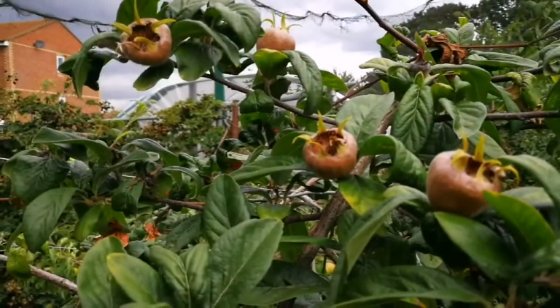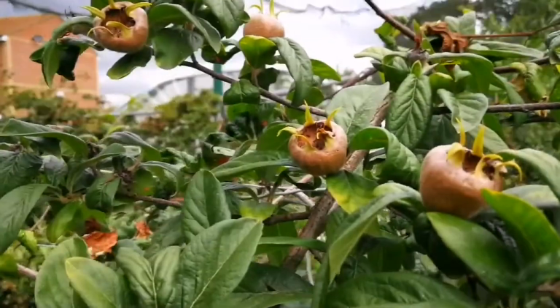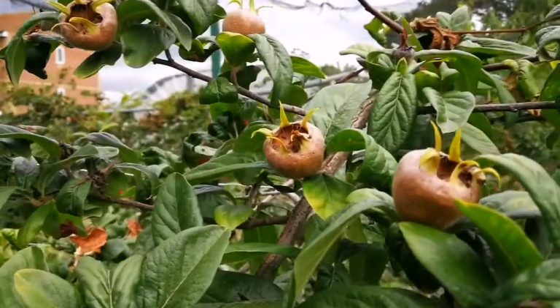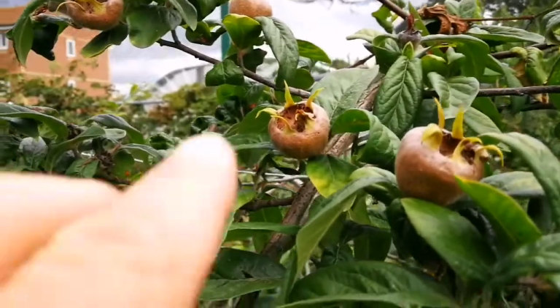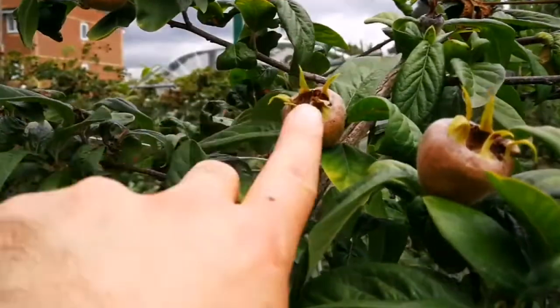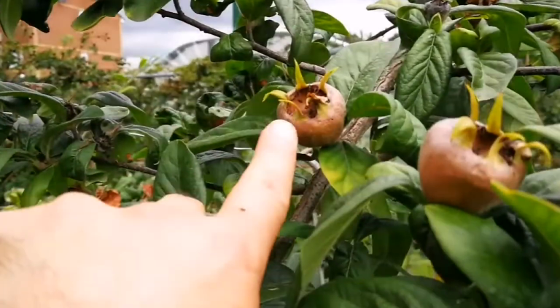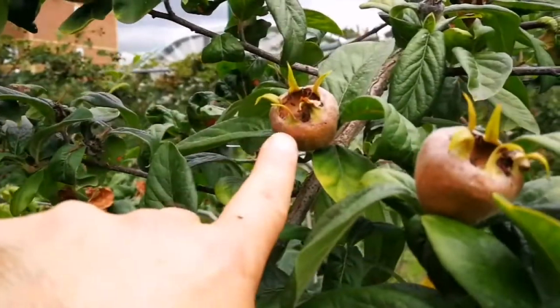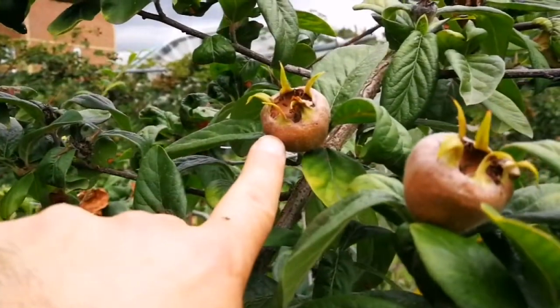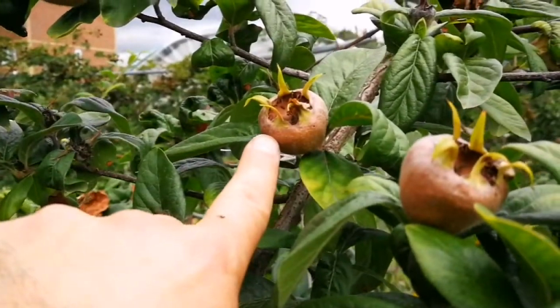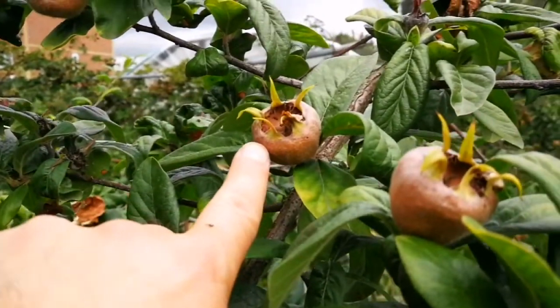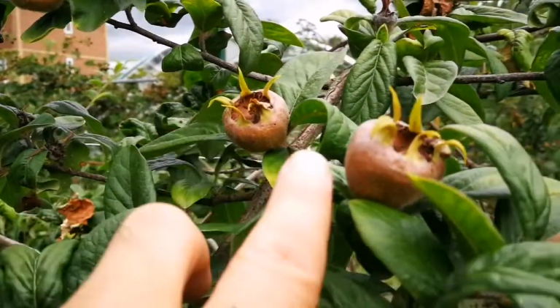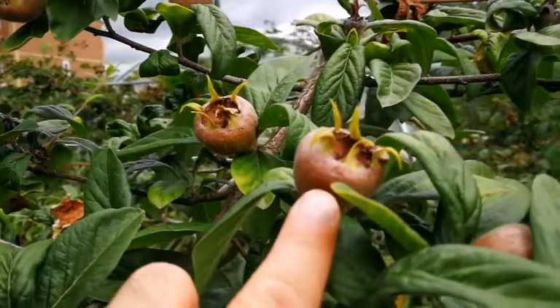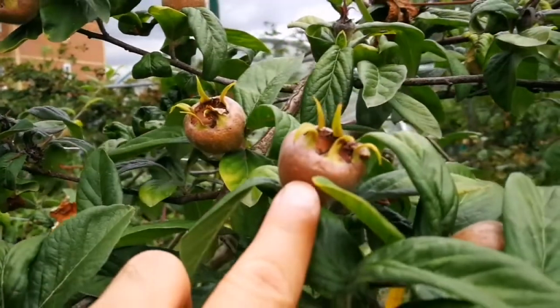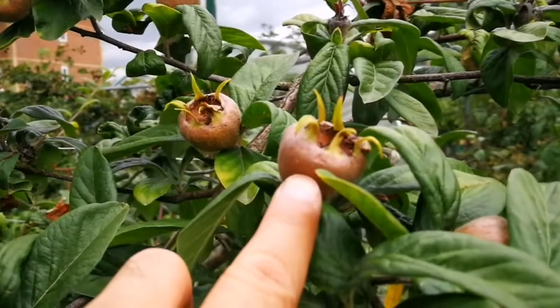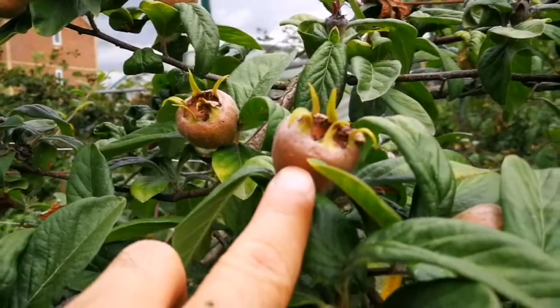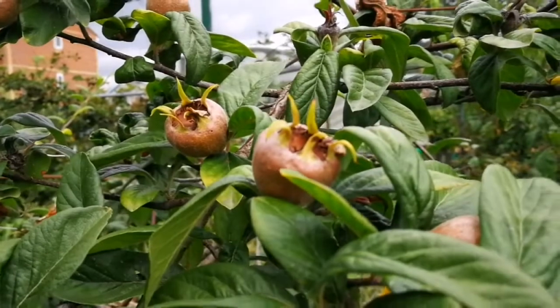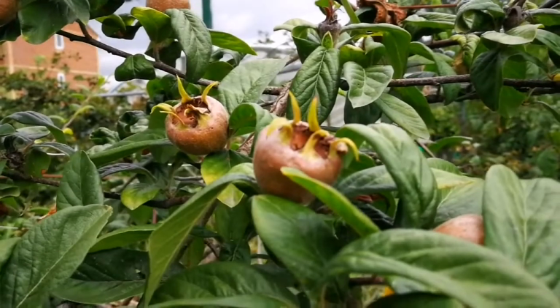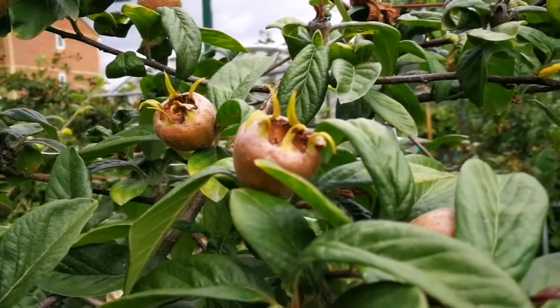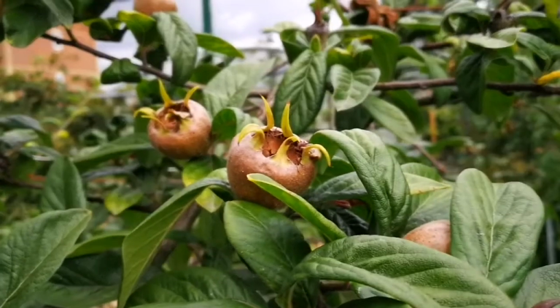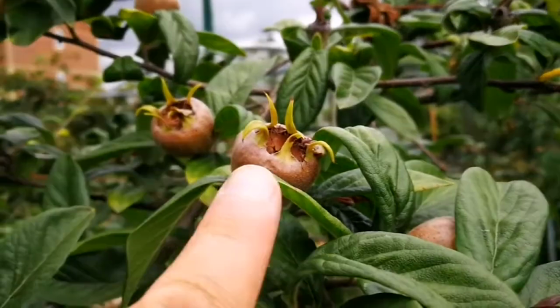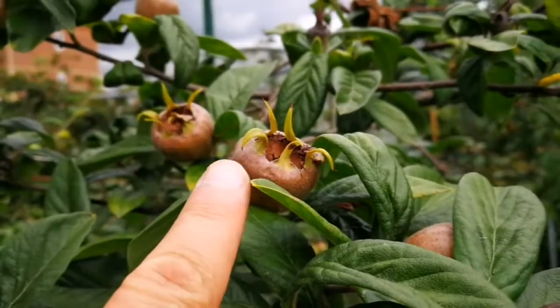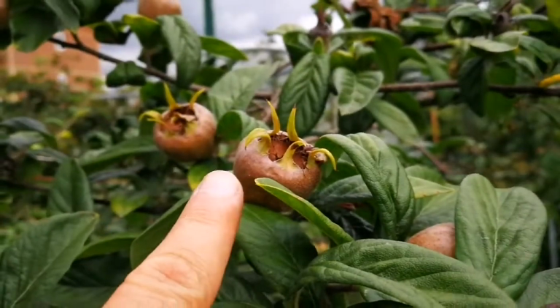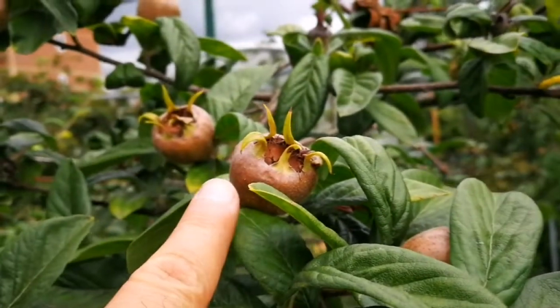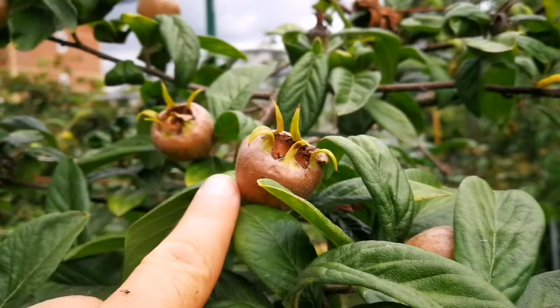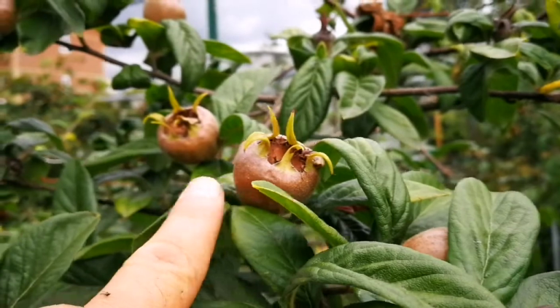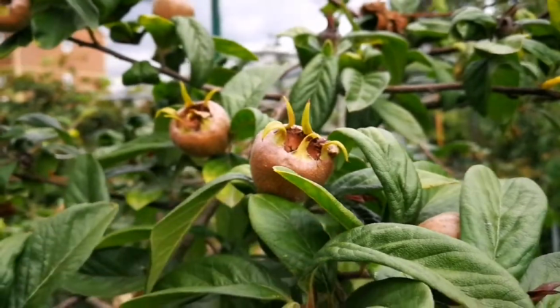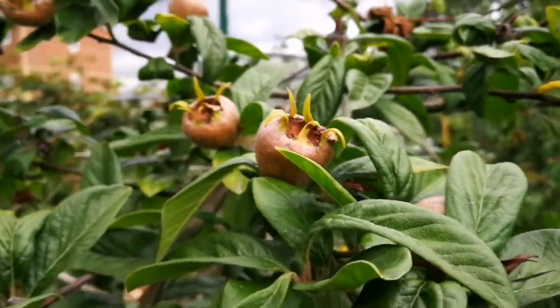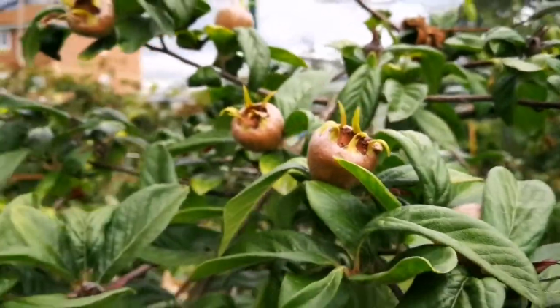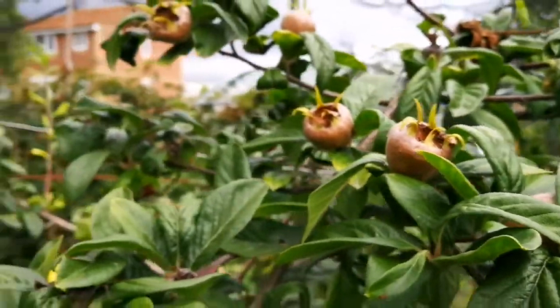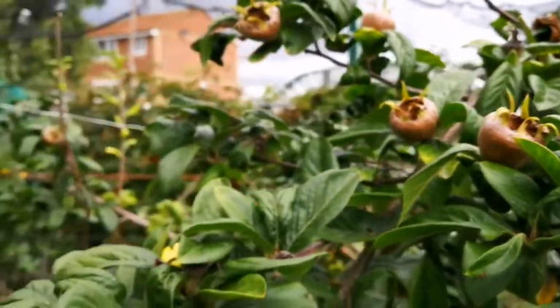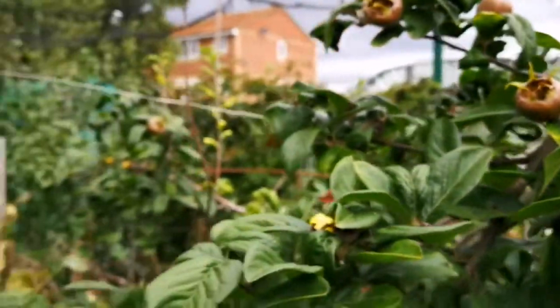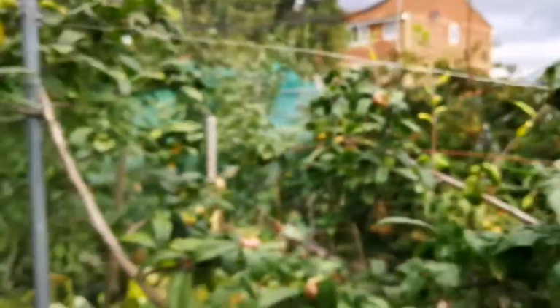This is how the Iranian medlar looks in late August. That's the Iranian medlar, and that's my finger for comparison. After the rain they have really swelled up.